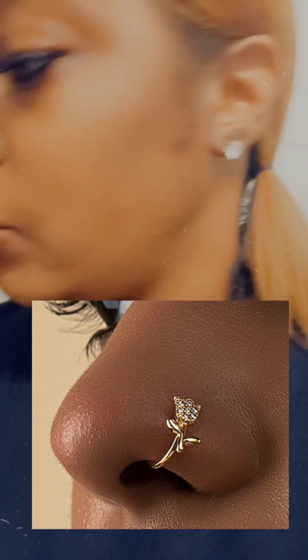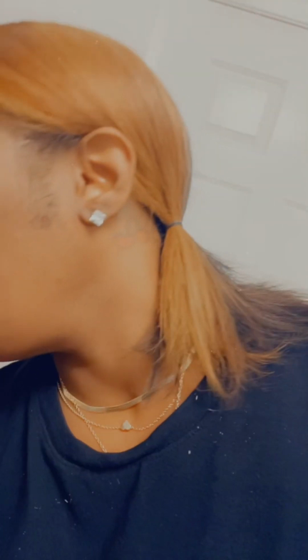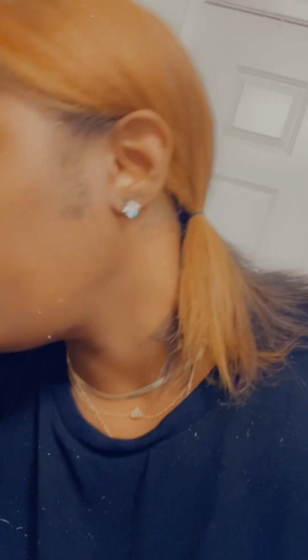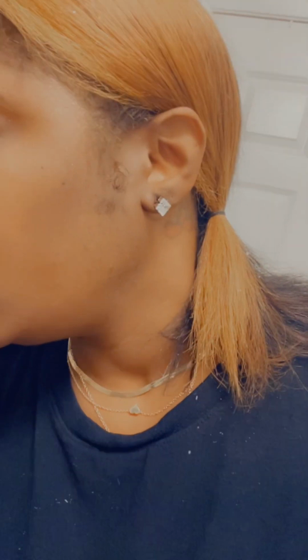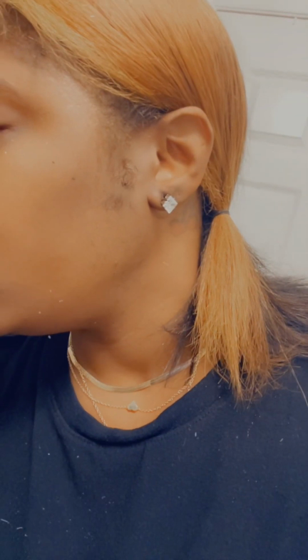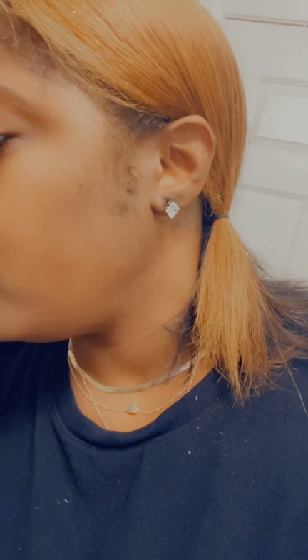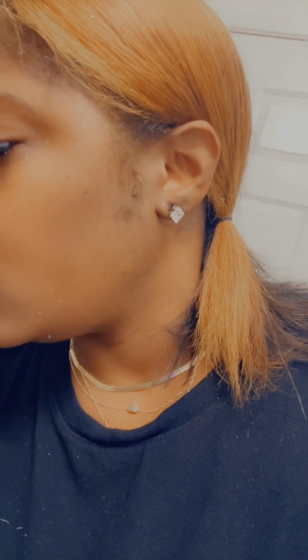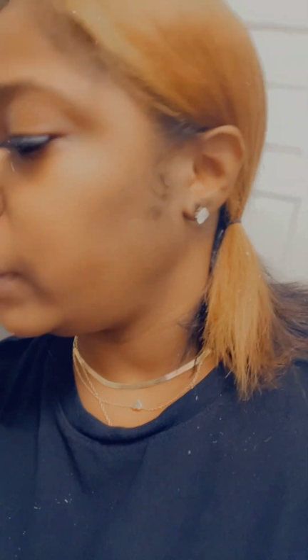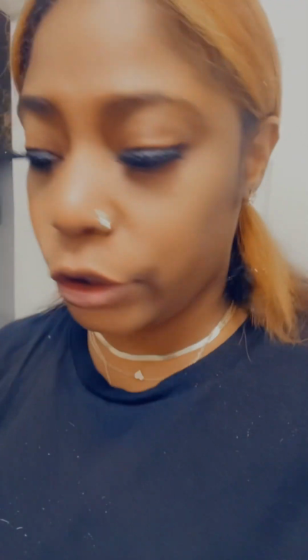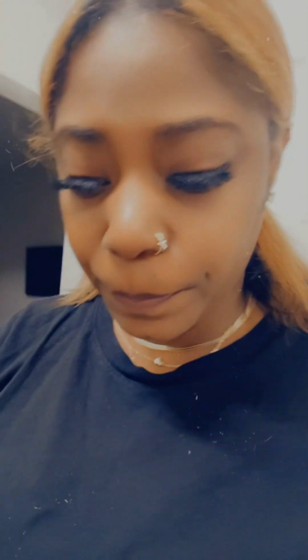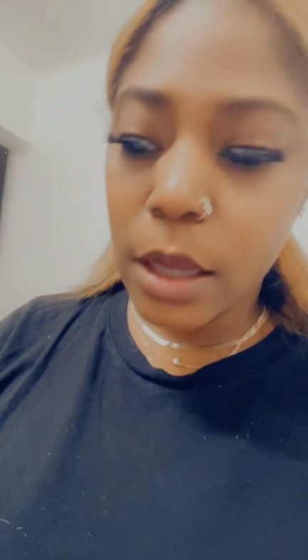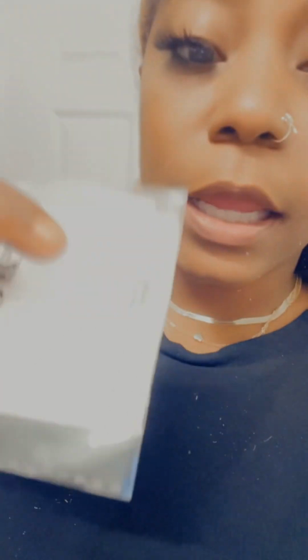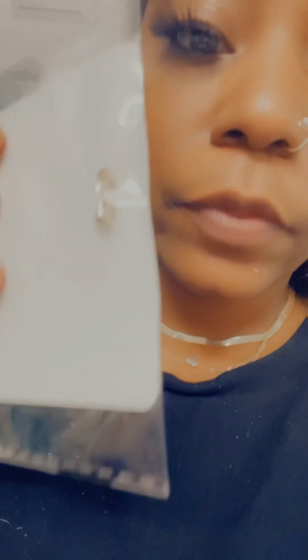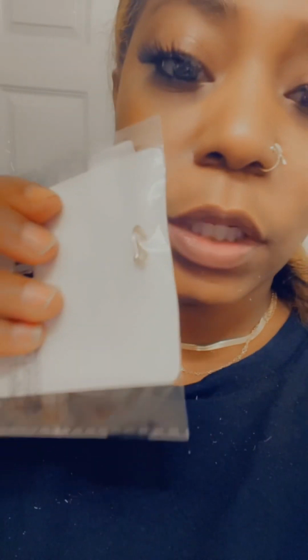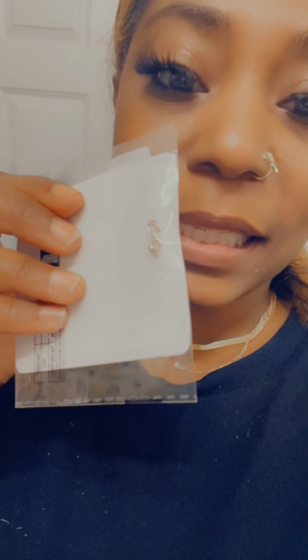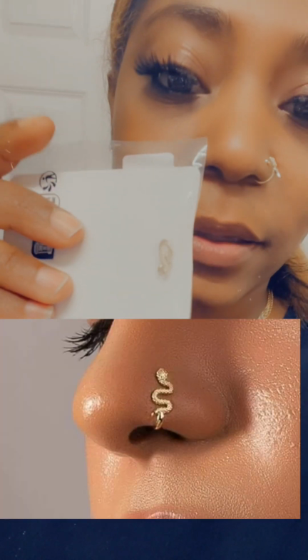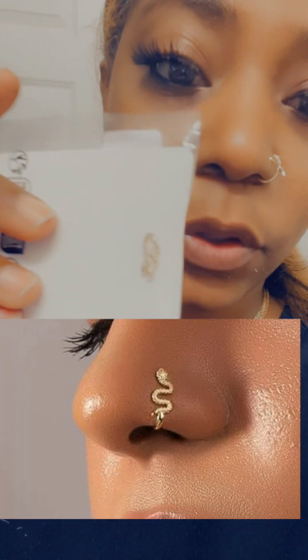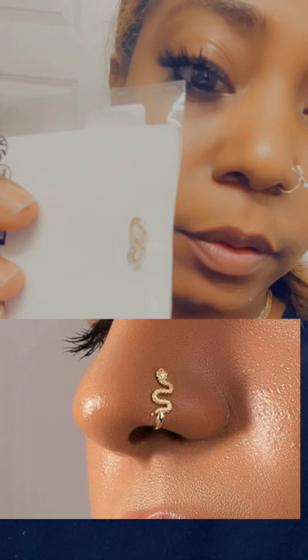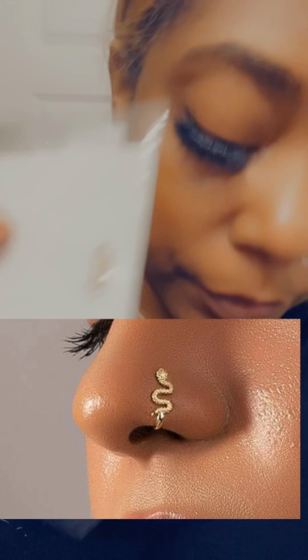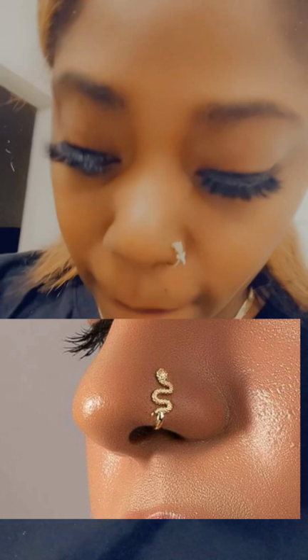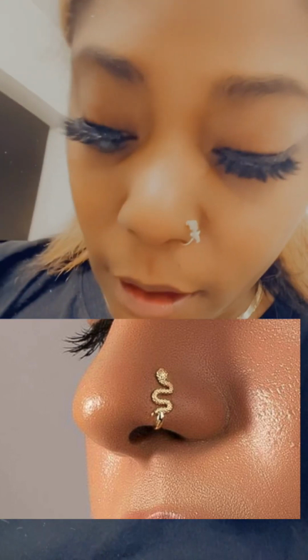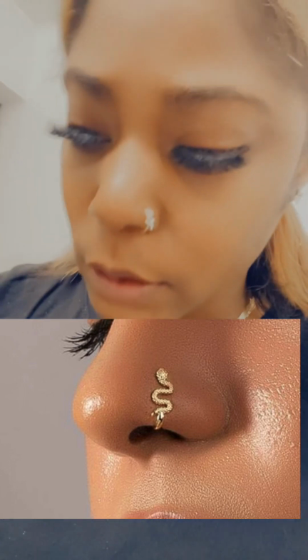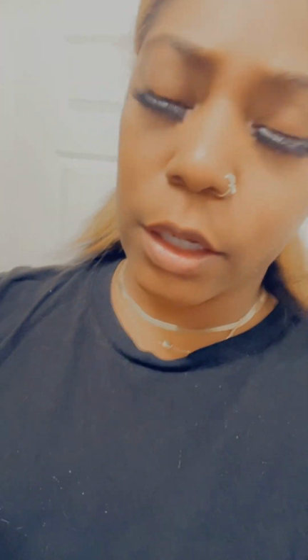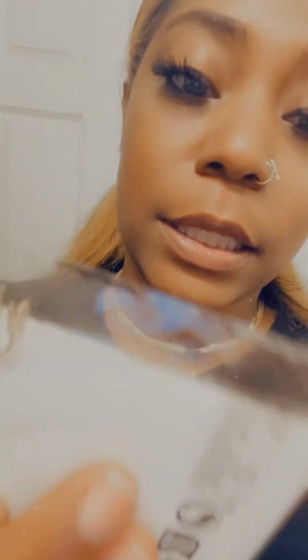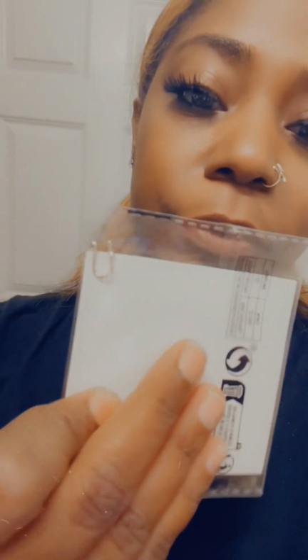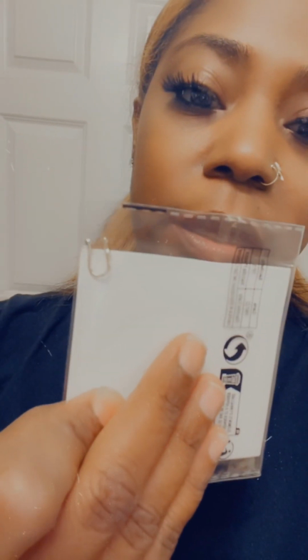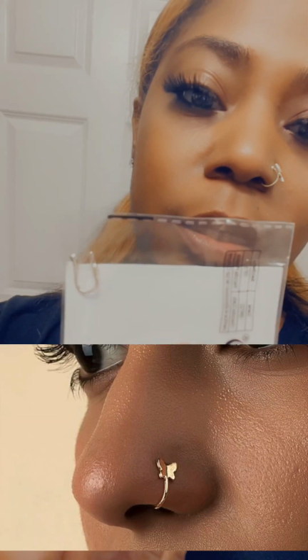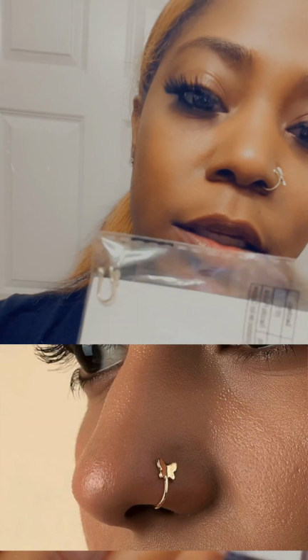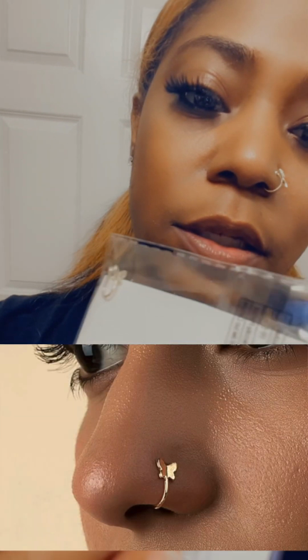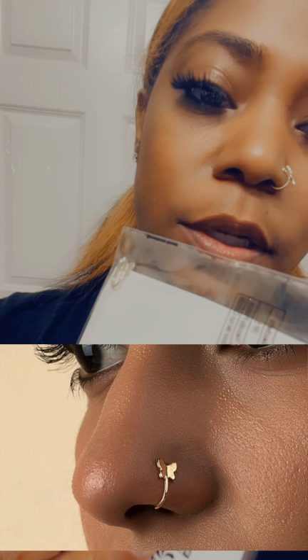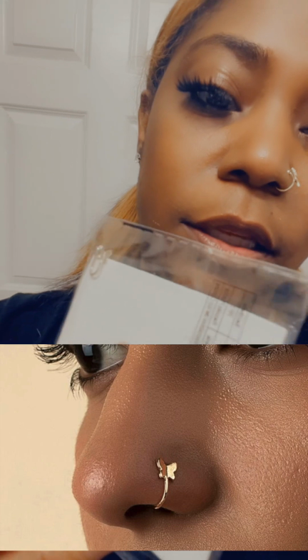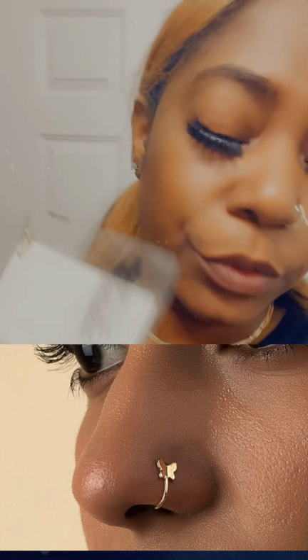I already started planning my stuff. This nose ring is also by Shein and I actually got two more. I got this one right here which is a snake — it's super cute — and then I got this one right here which is a butterfly, so that's cute as well. It's gonna be real cute on.